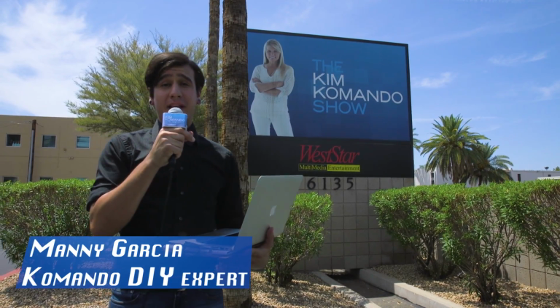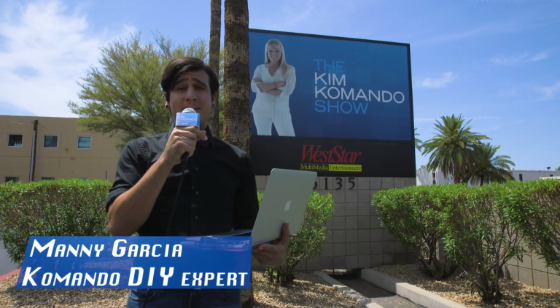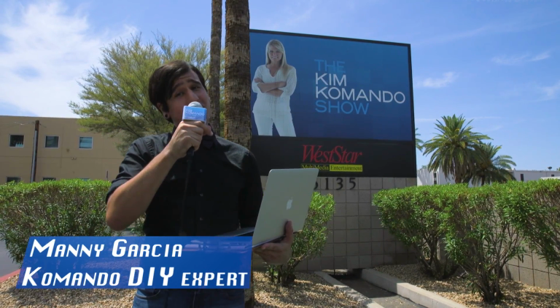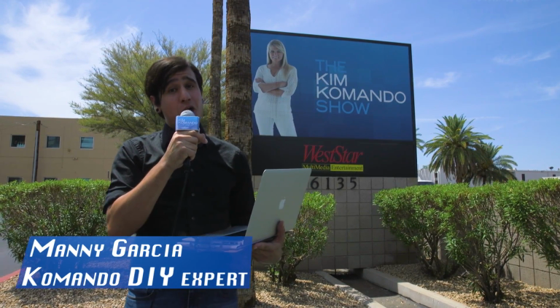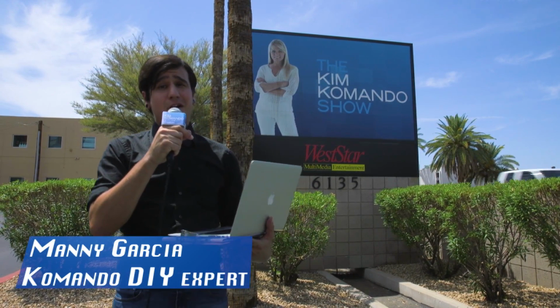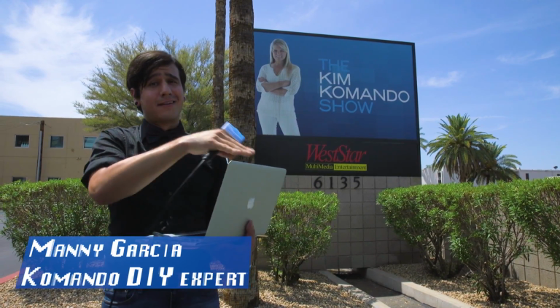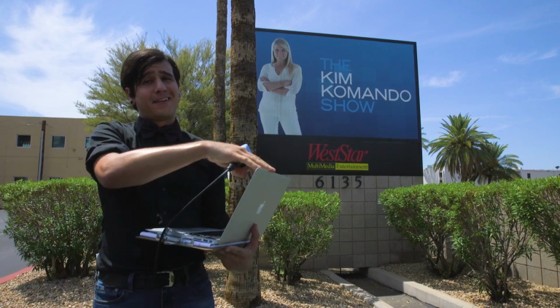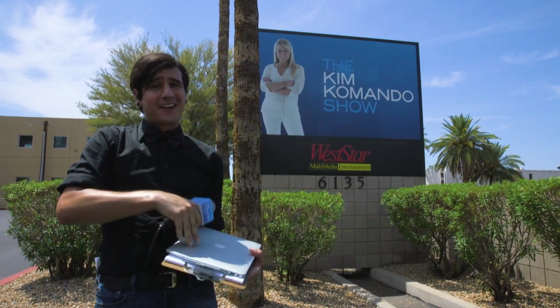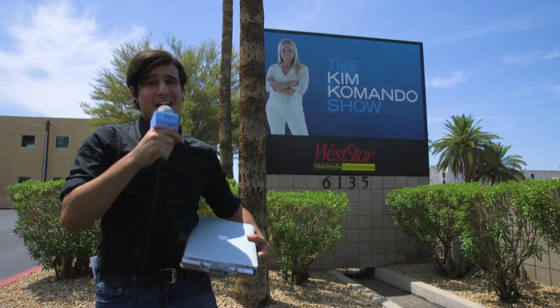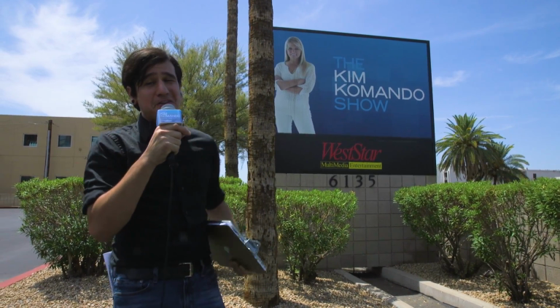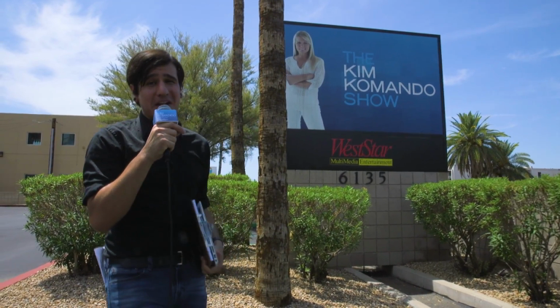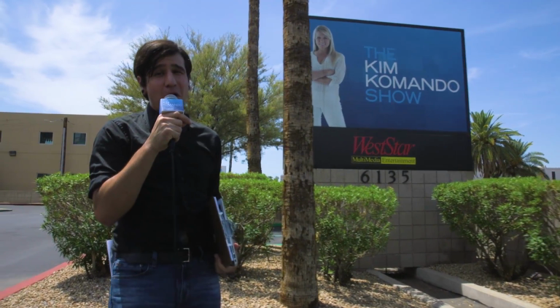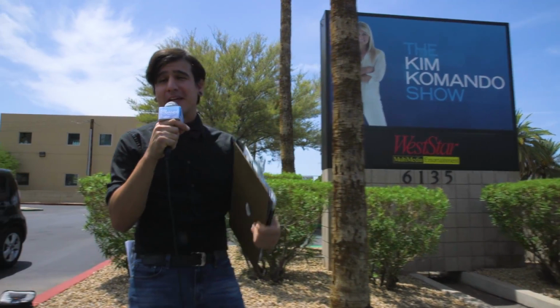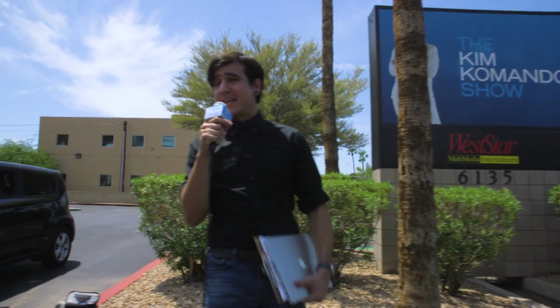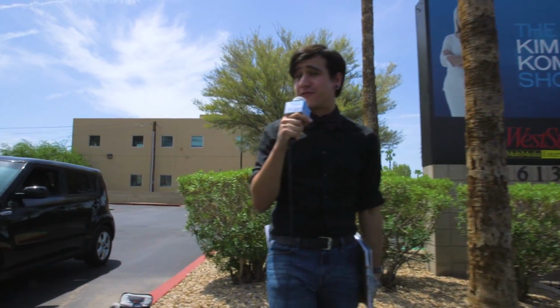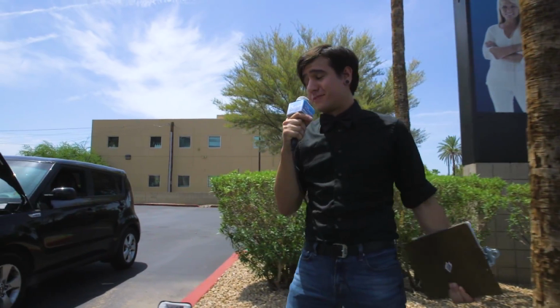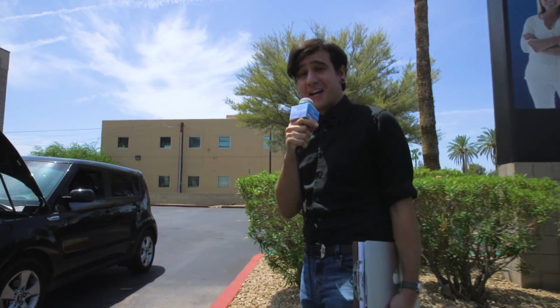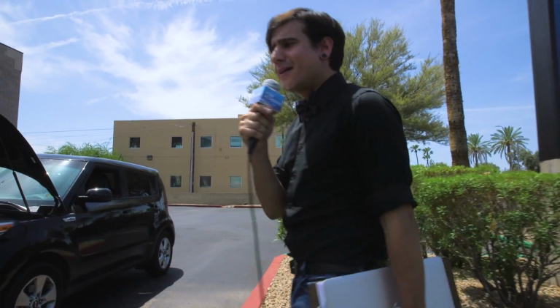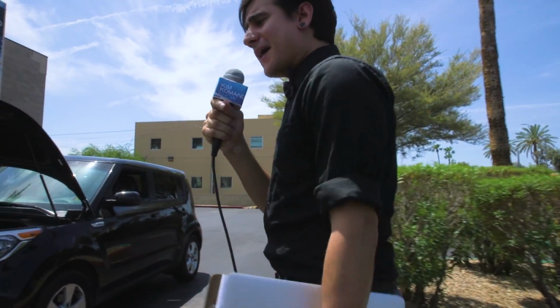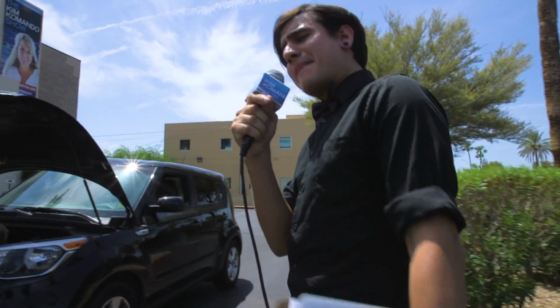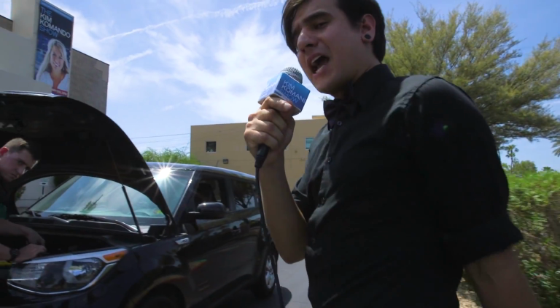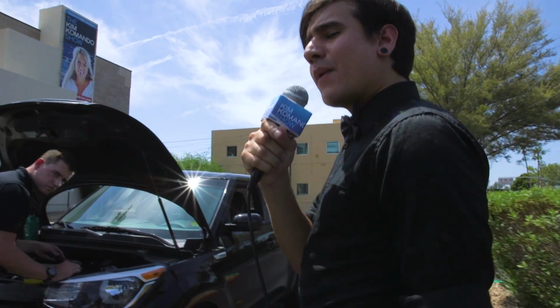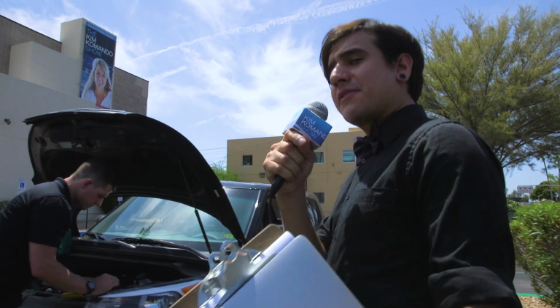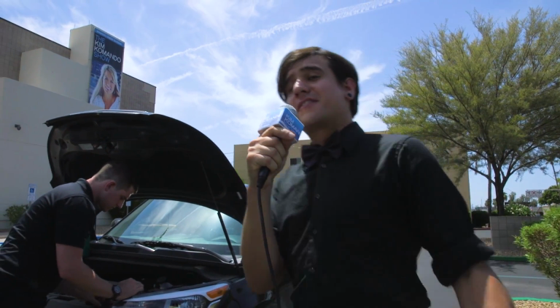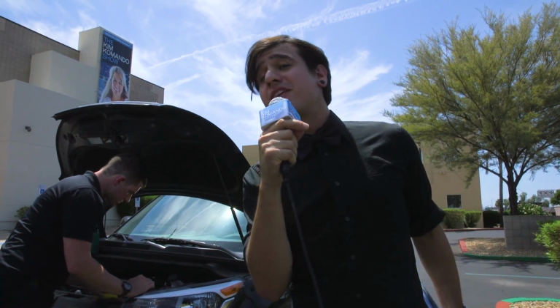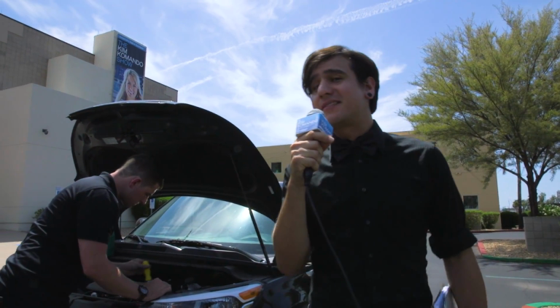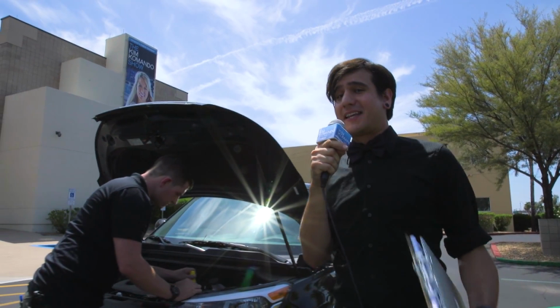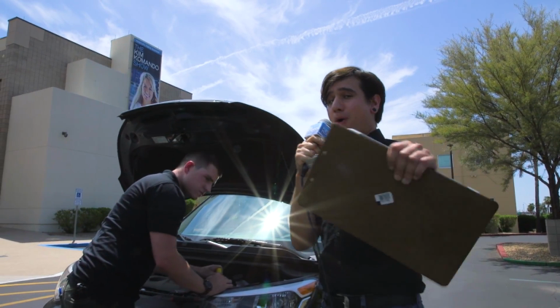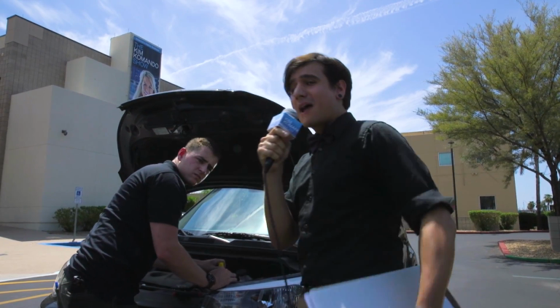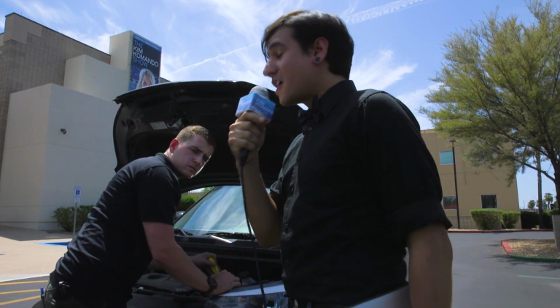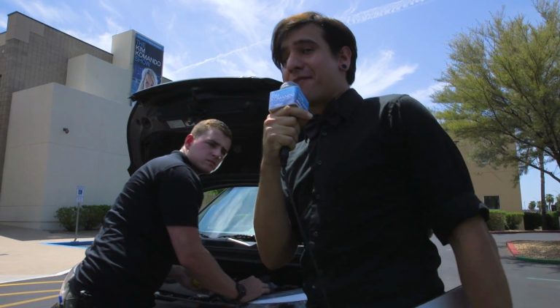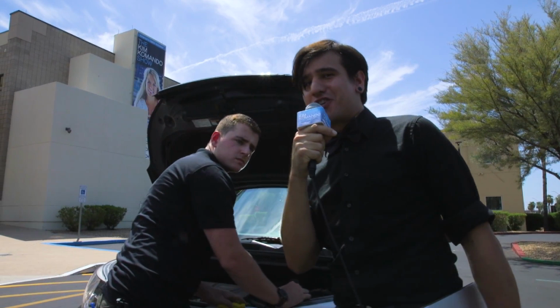Owning a laptop is a lot like owning a car. Take regular care of both and they should last you for years to come. In this Commando DIY, we put together a list of monthly maintenance tips to get the most mileage out of your machine.